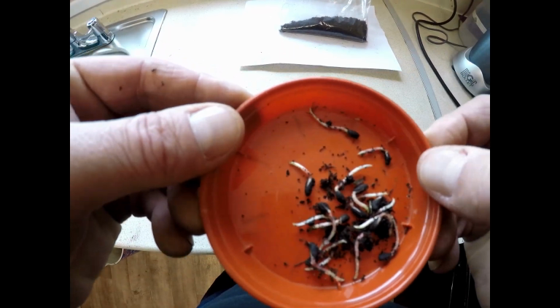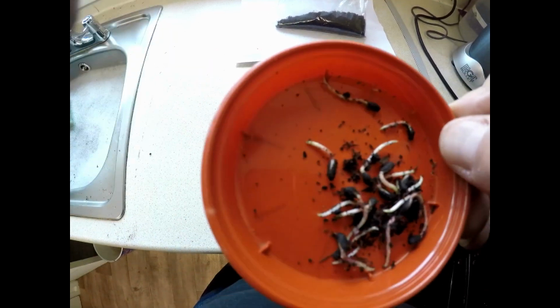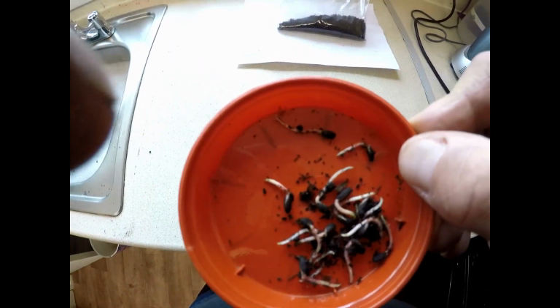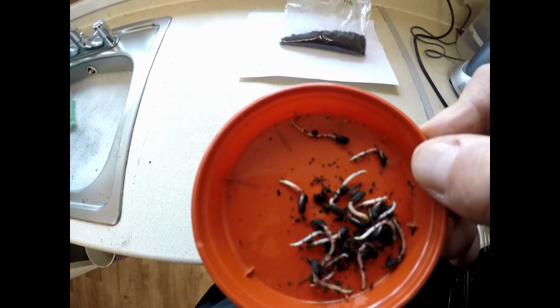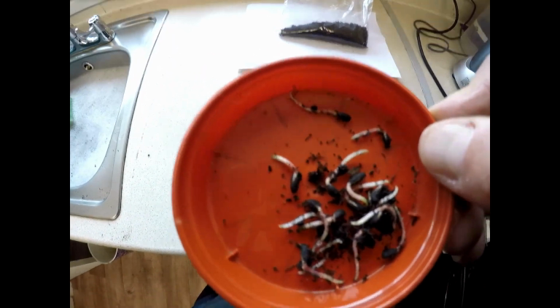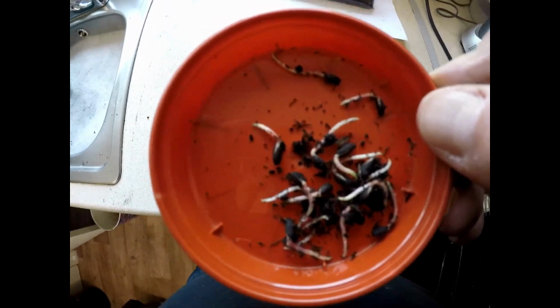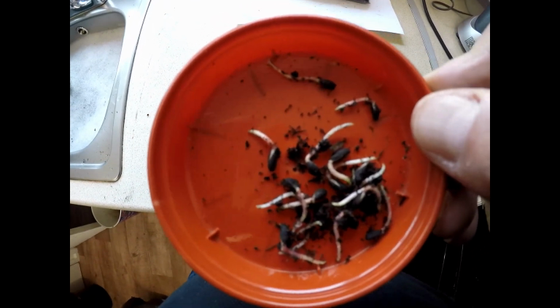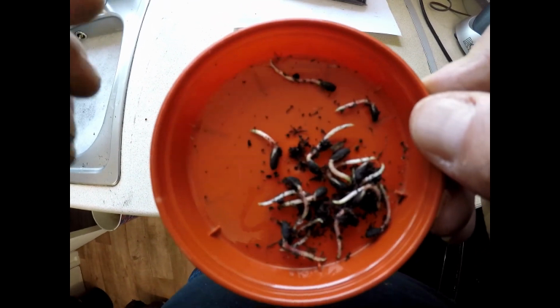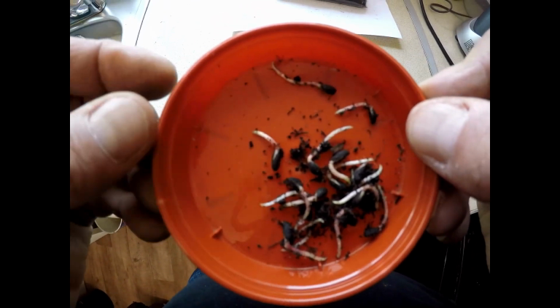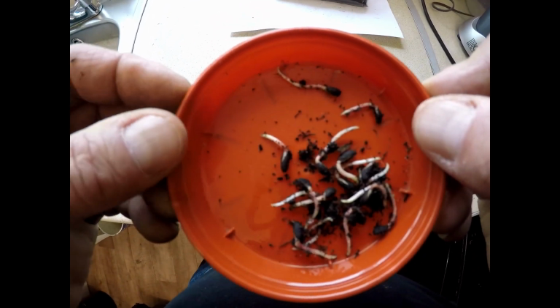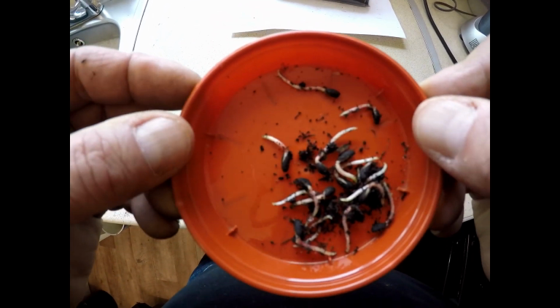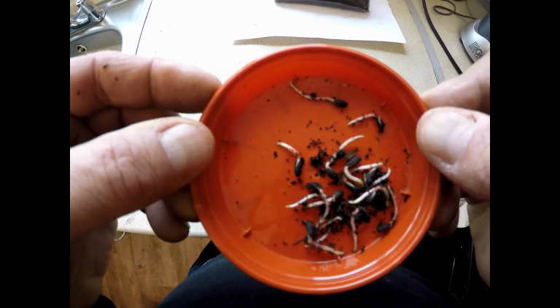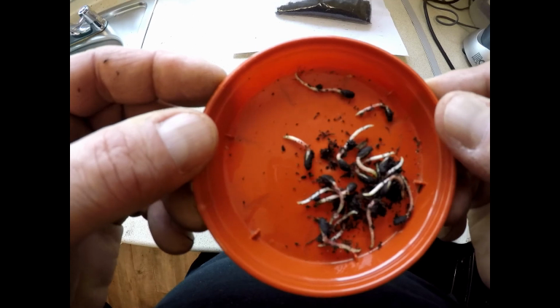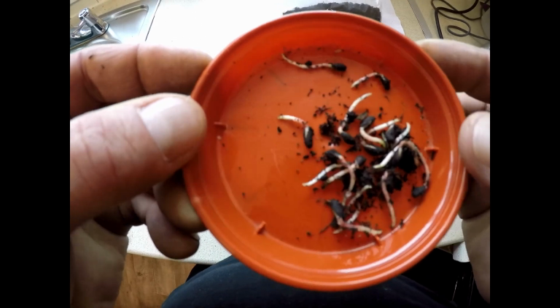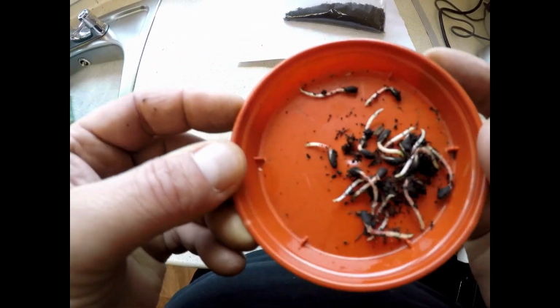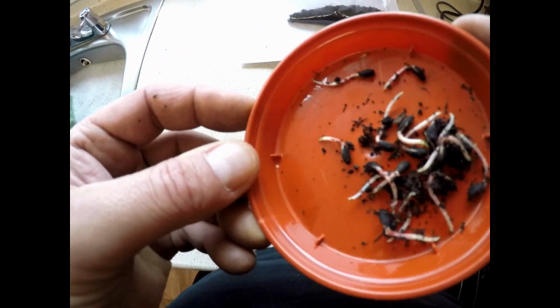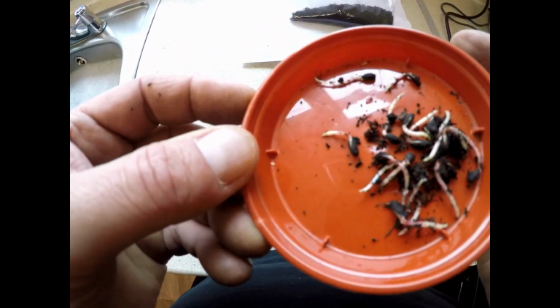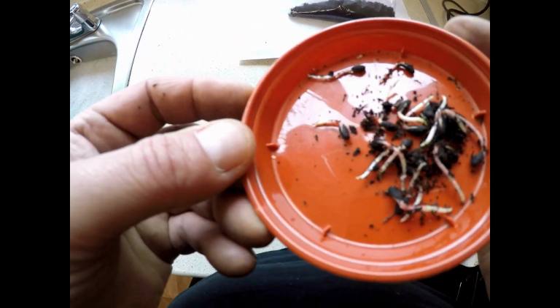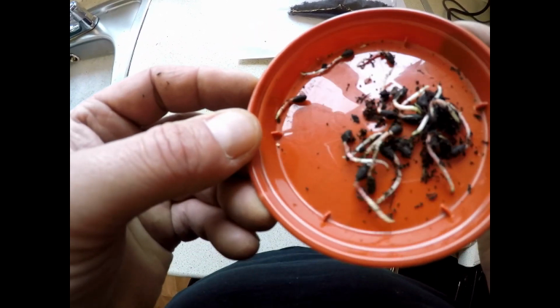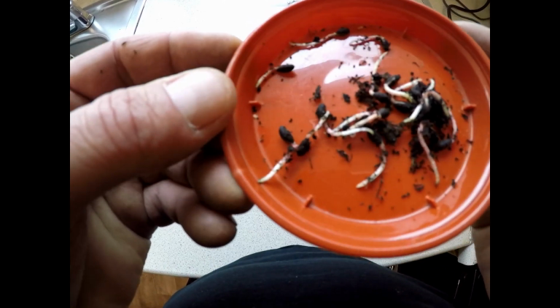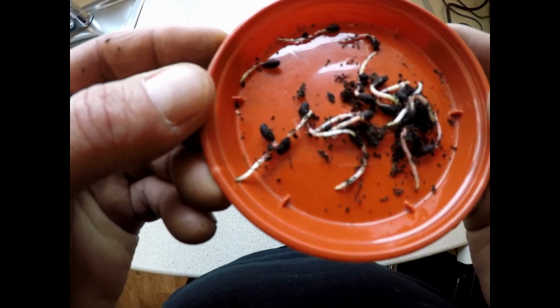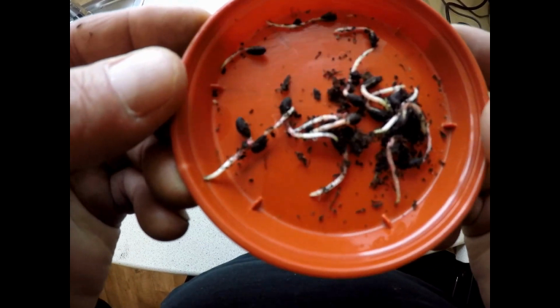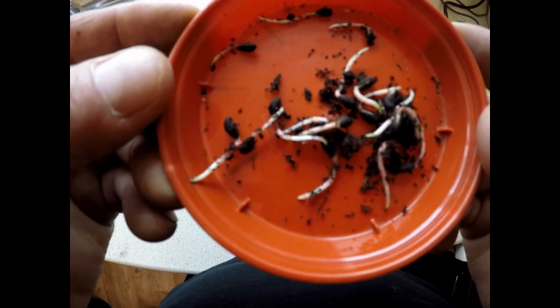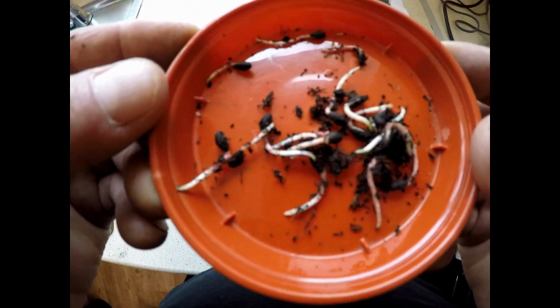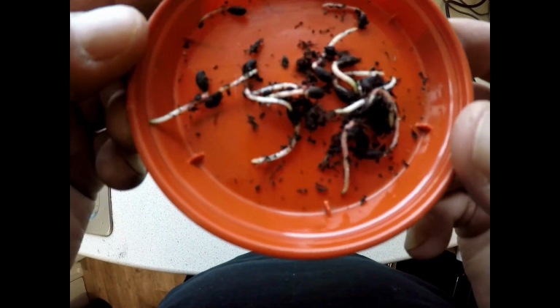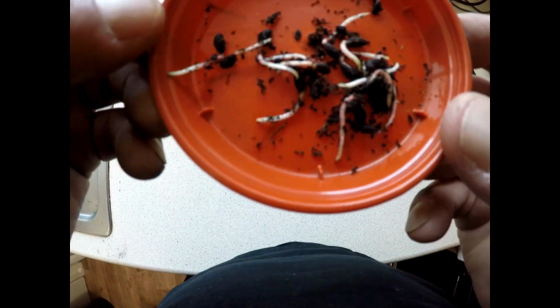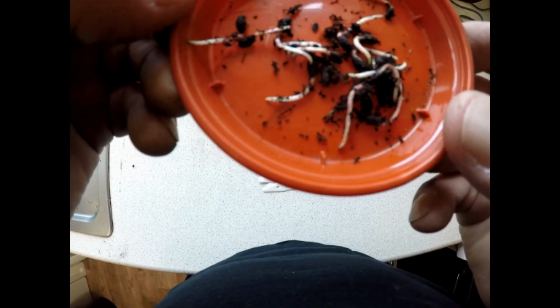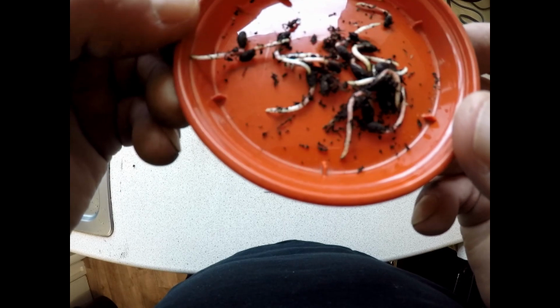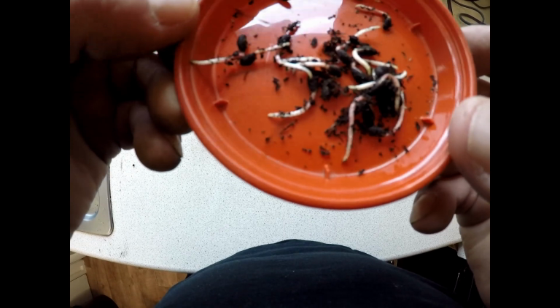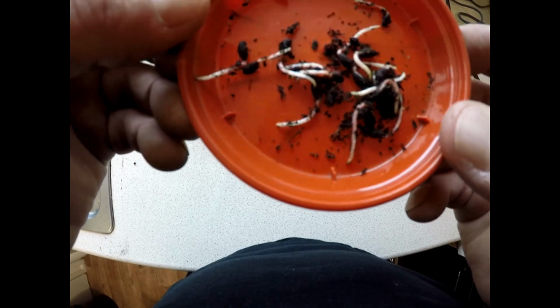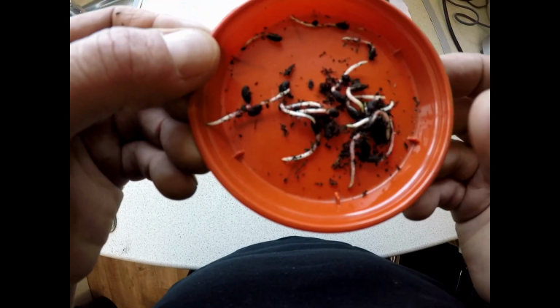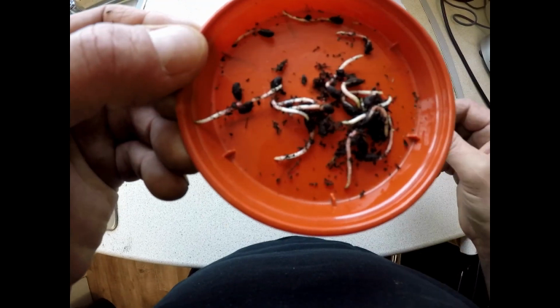There we are, picked some up to pot on. I've never grown these before so I've no idea what they're going to grow like, but they seem extremely vigorous from the seedlings and the root development already.